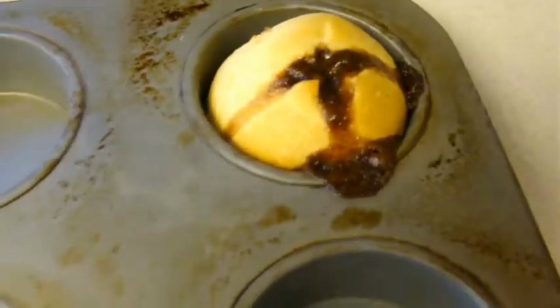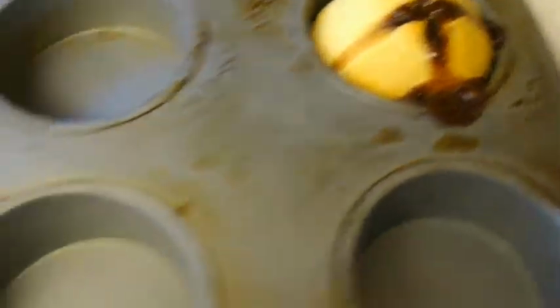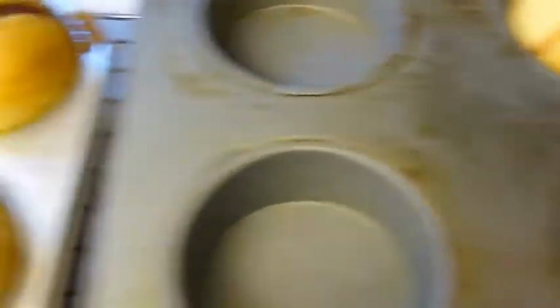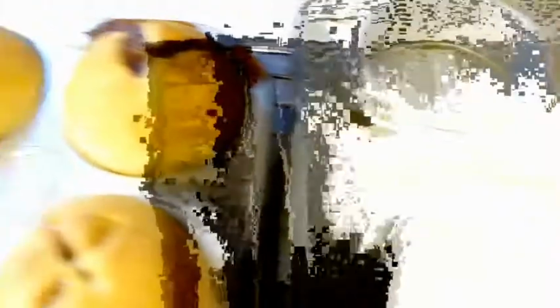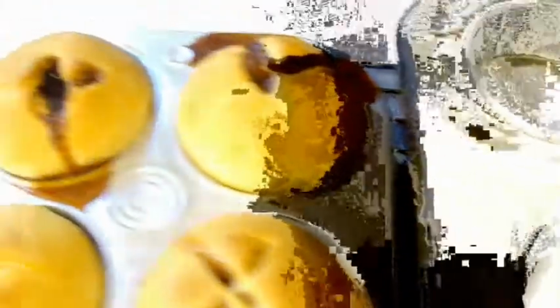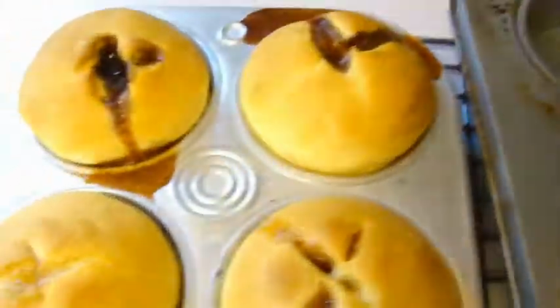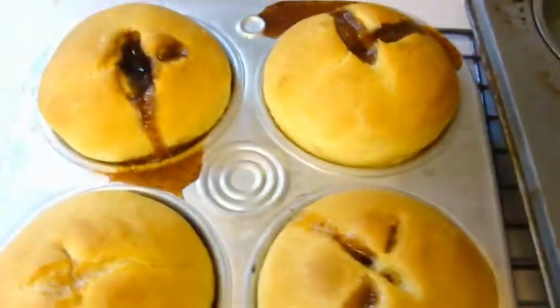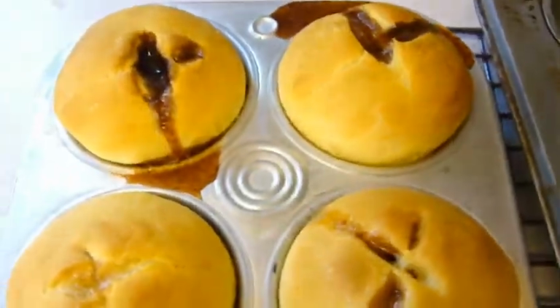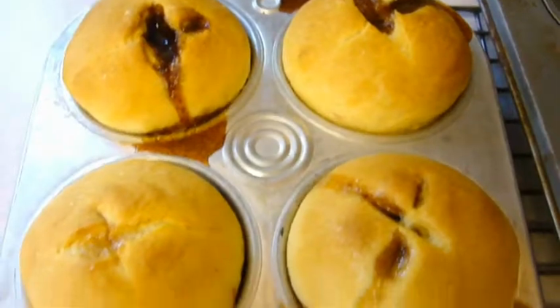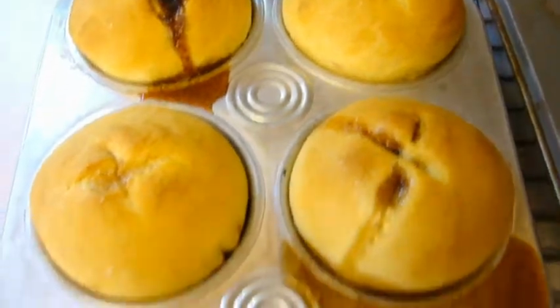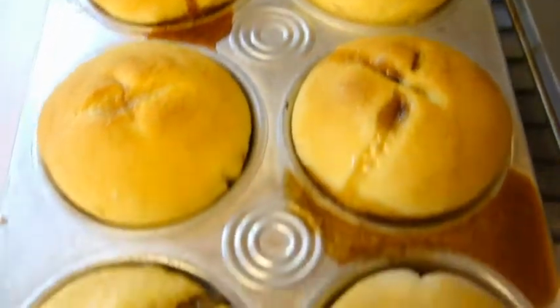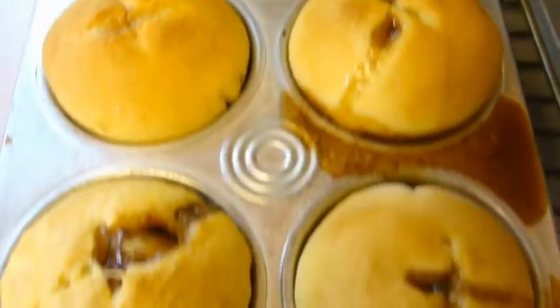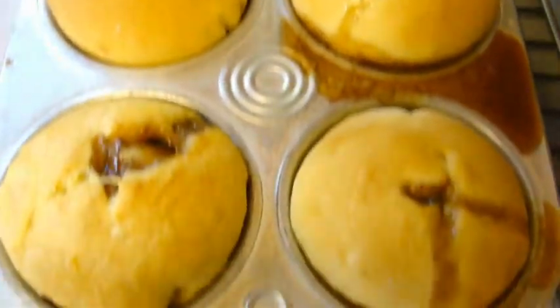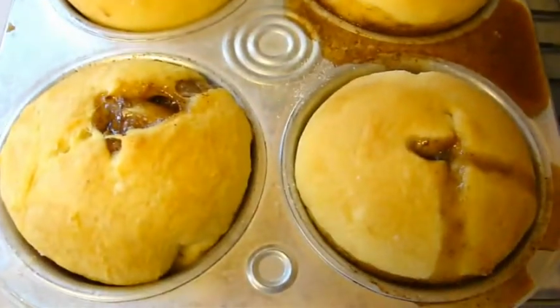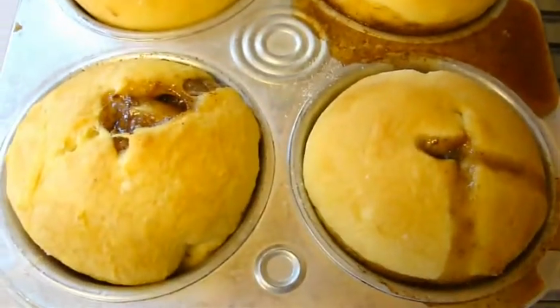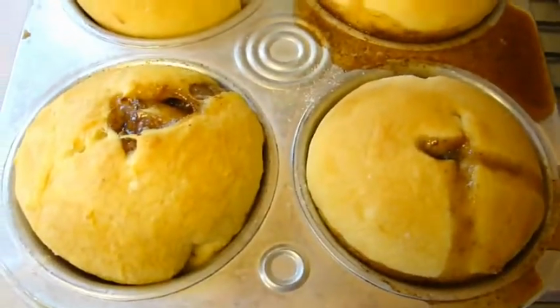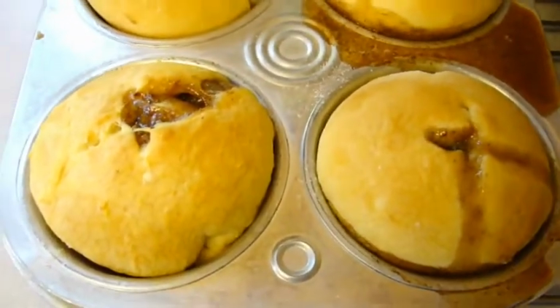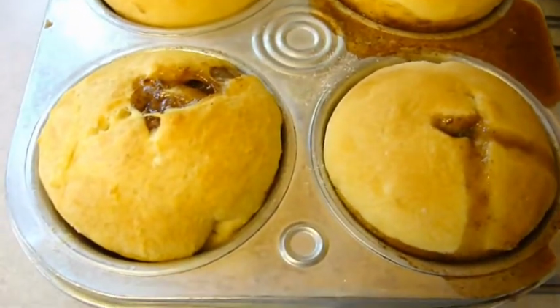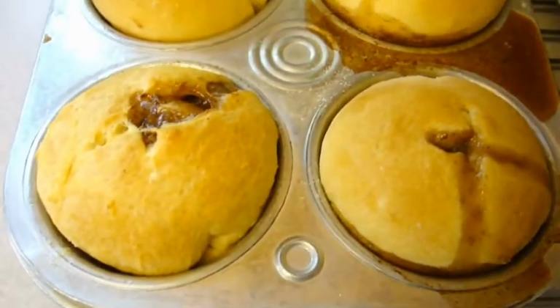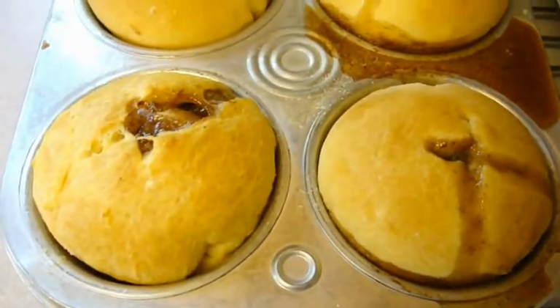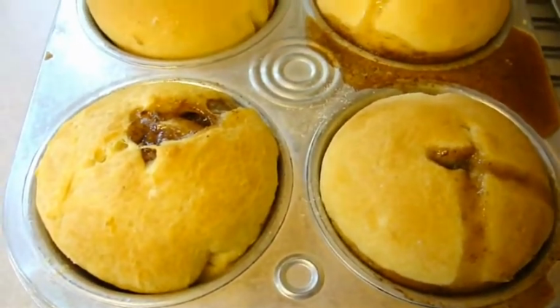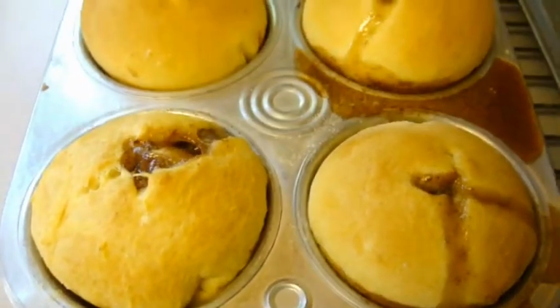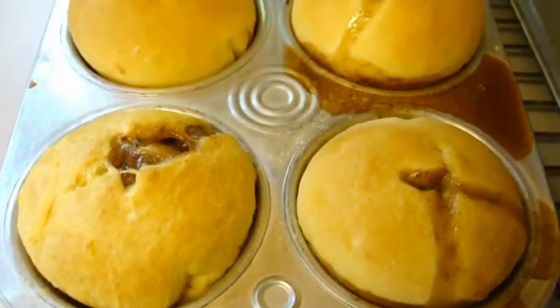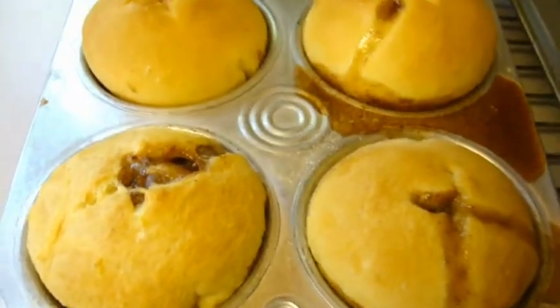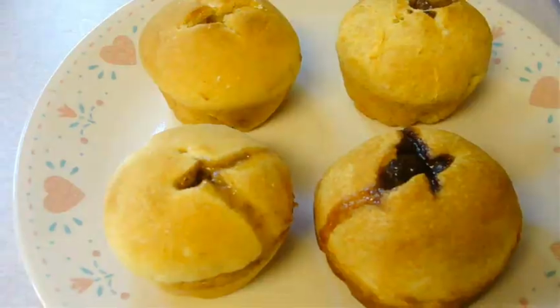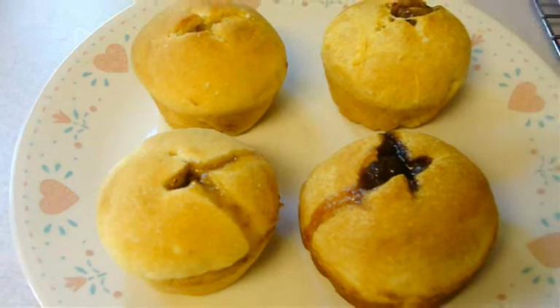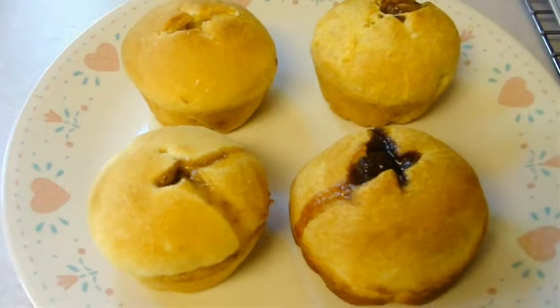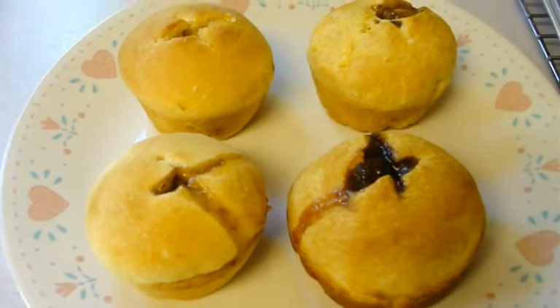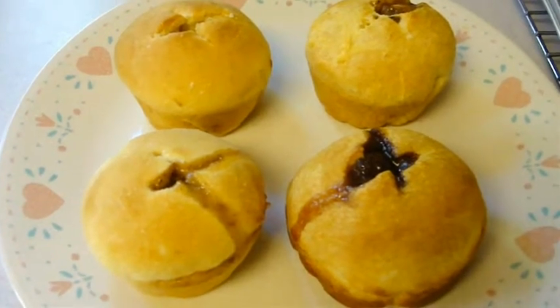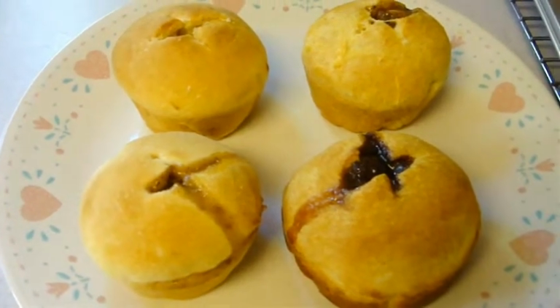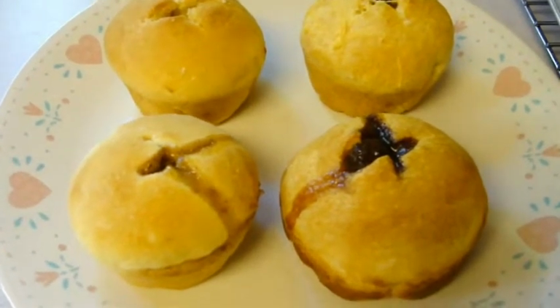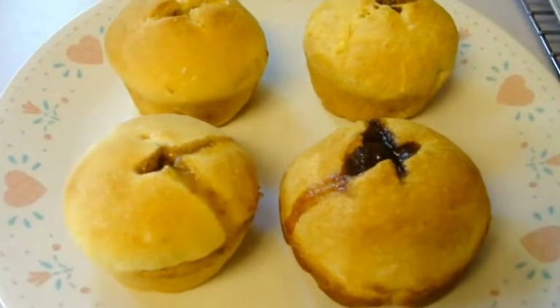It says to leave them sit in here for five minutes before you remove them. Criss cross apple crowns — enjoy!